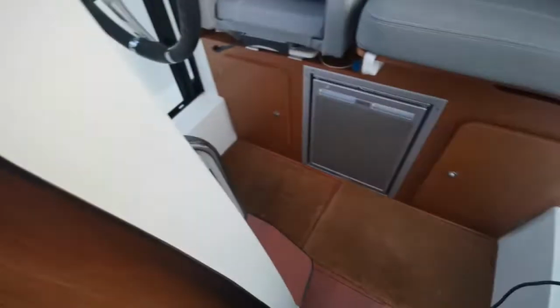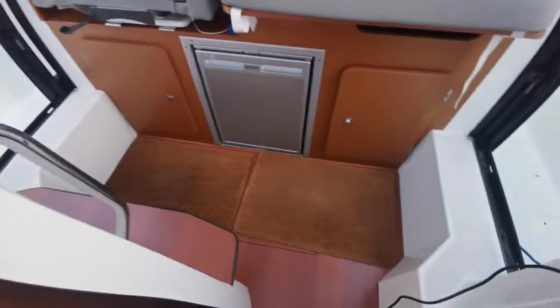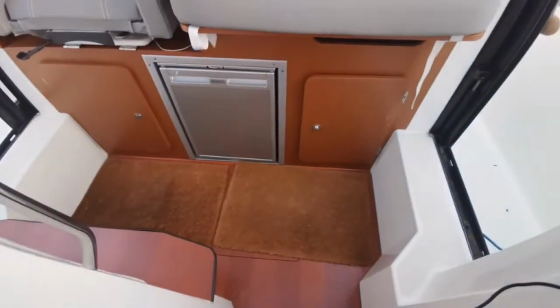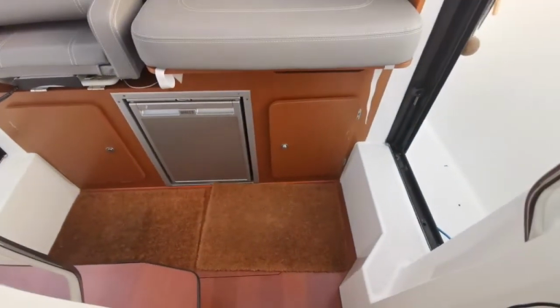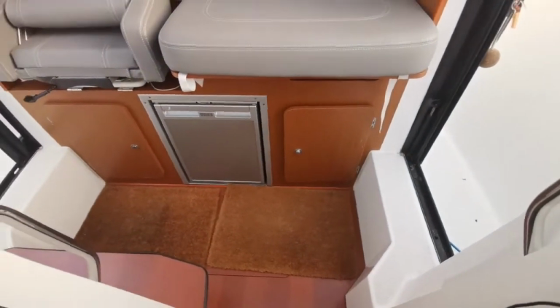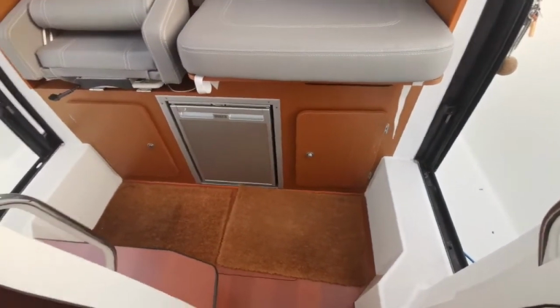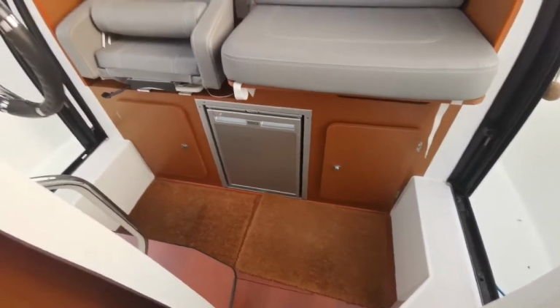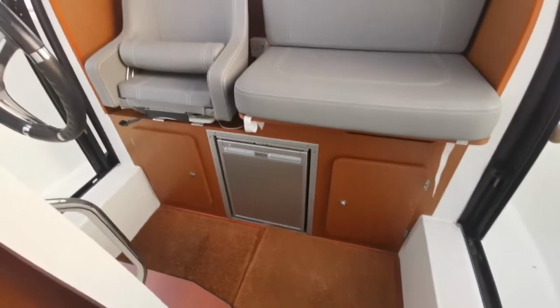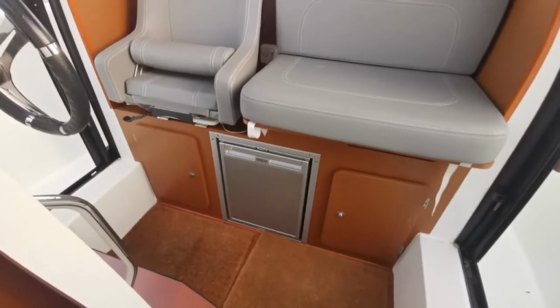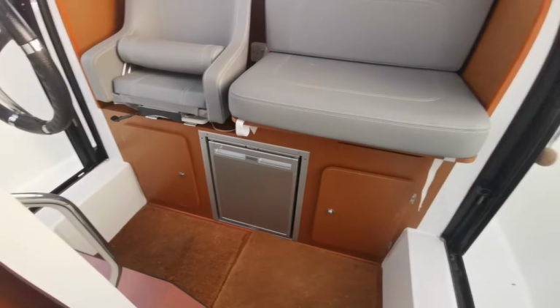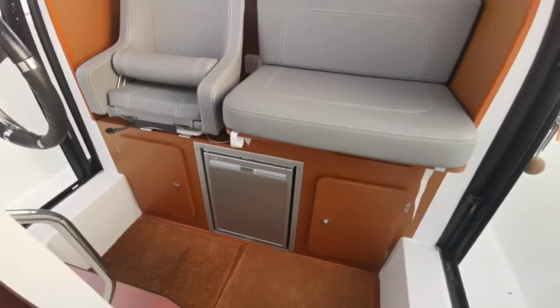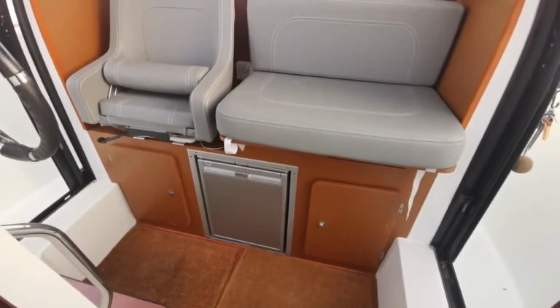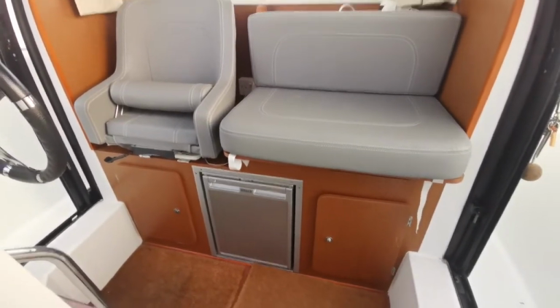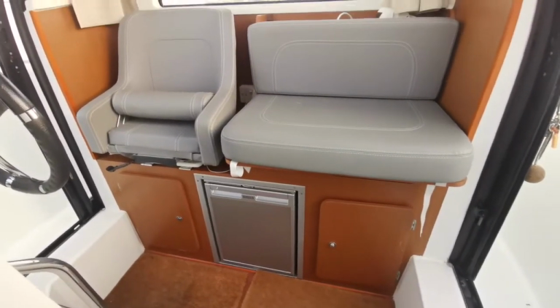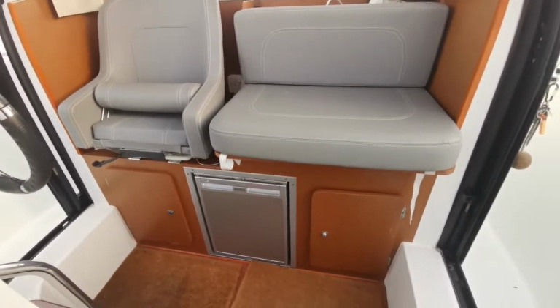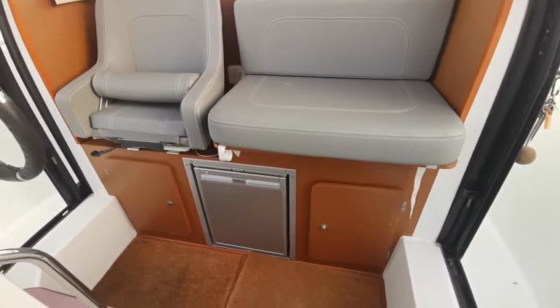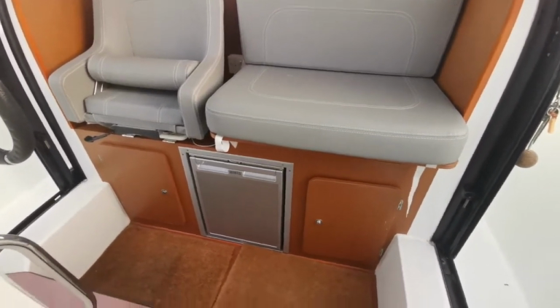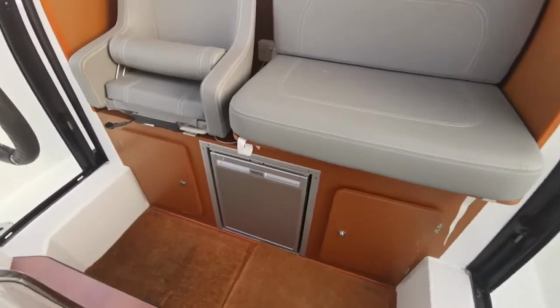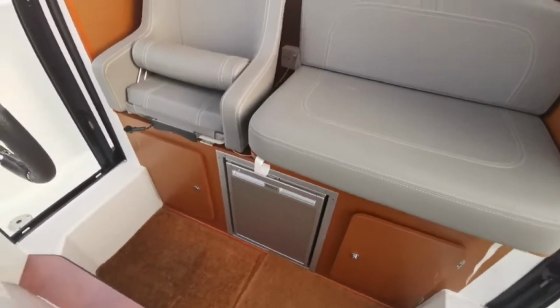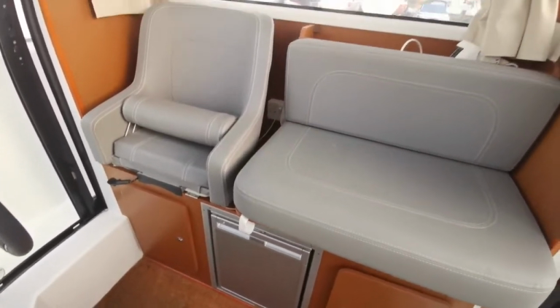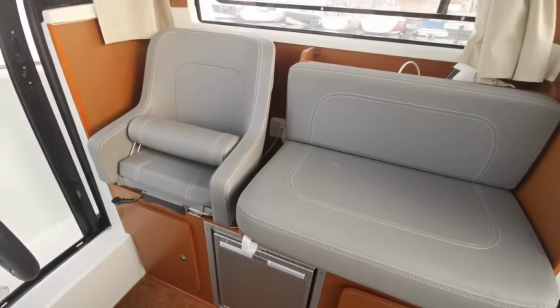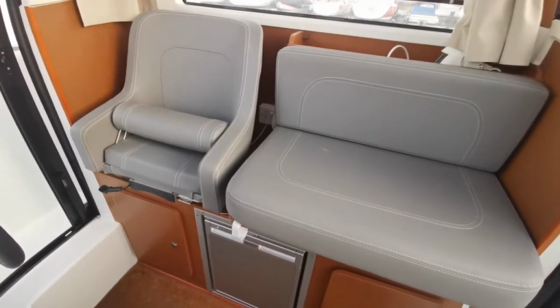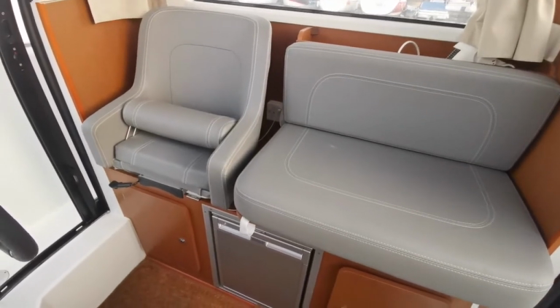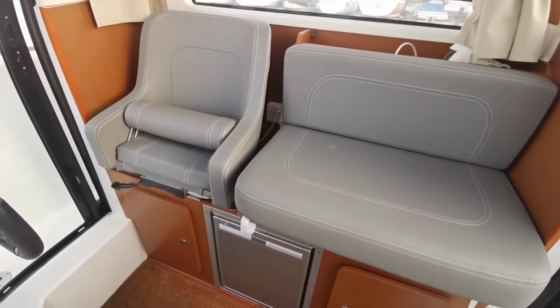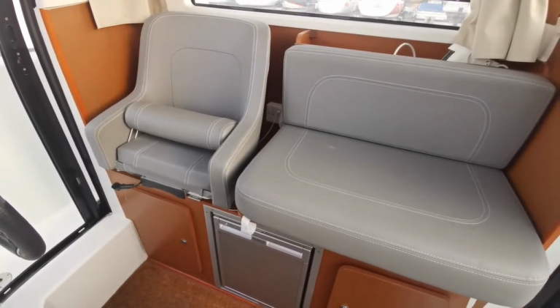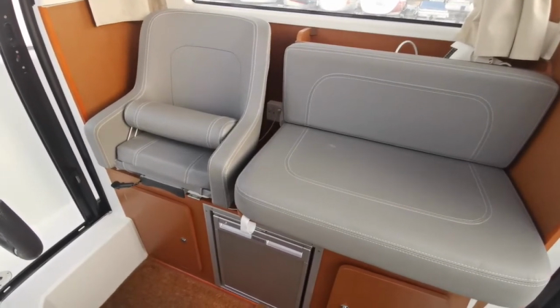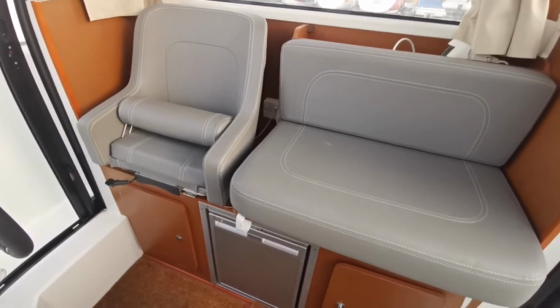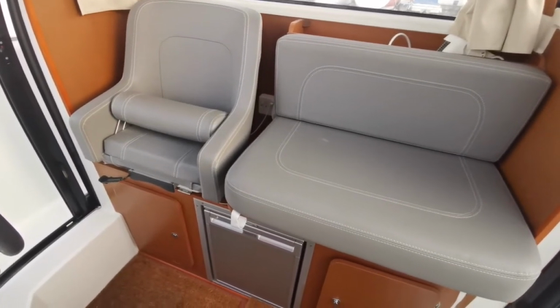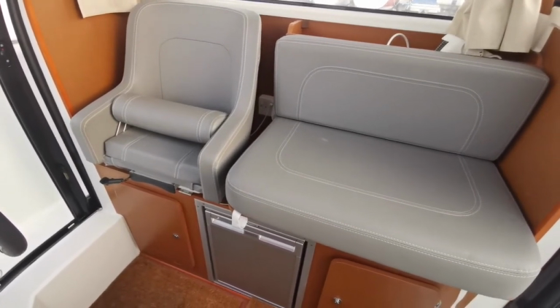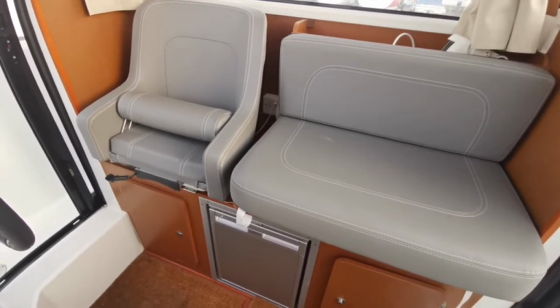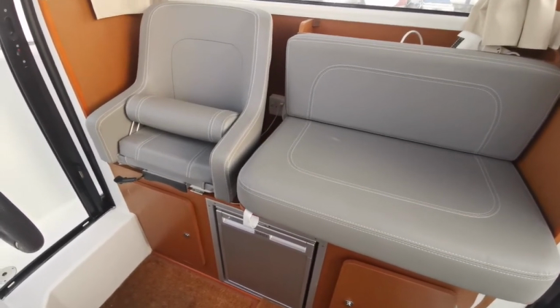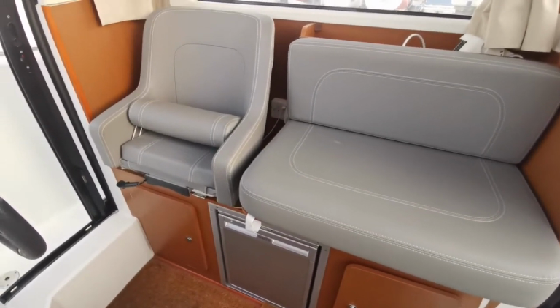And a tiny little head. The boat makes a very nice impression — she's very clean and feels very fresh. So yeah, this is the Beneteau Barracuda 7 from 2015. Thank you.